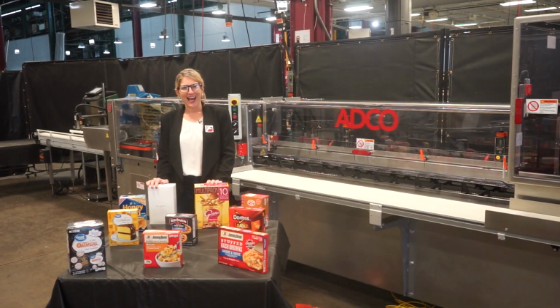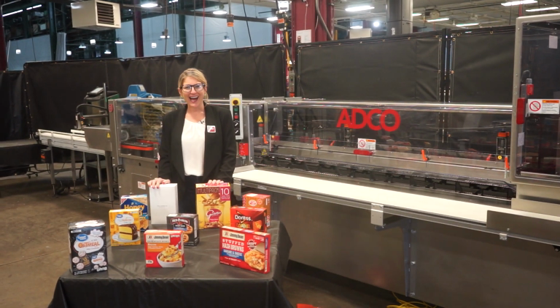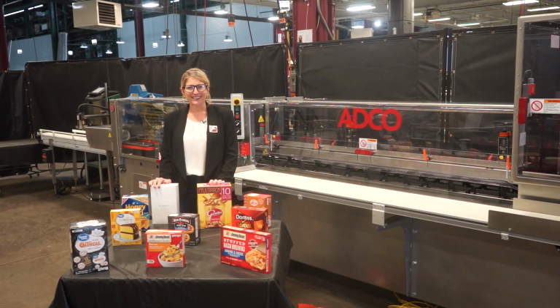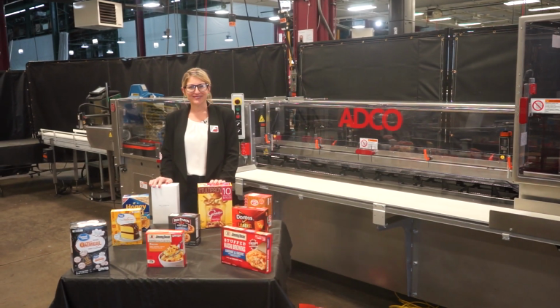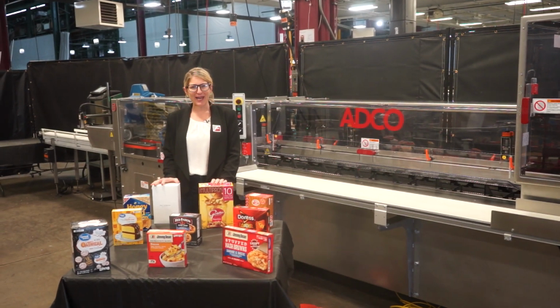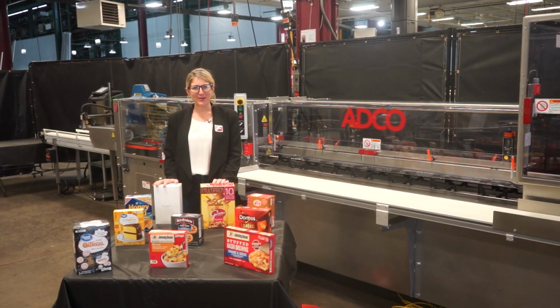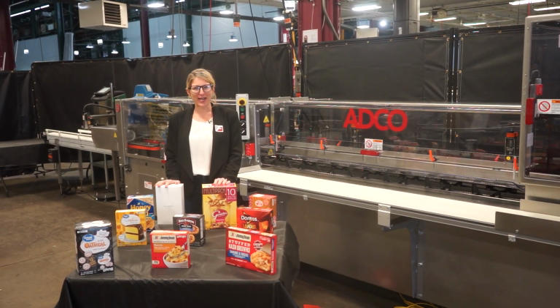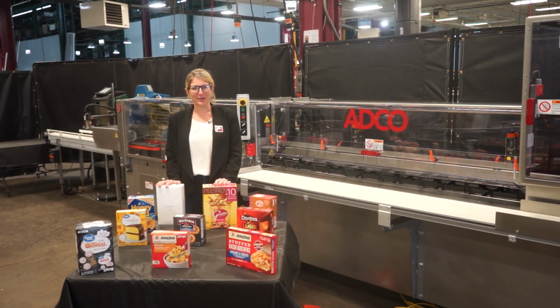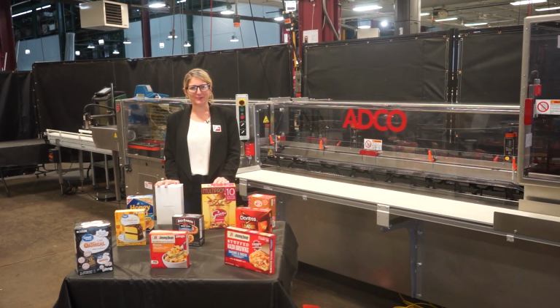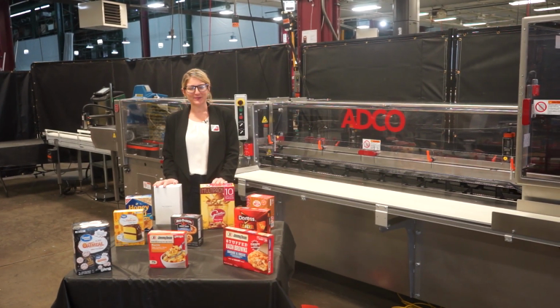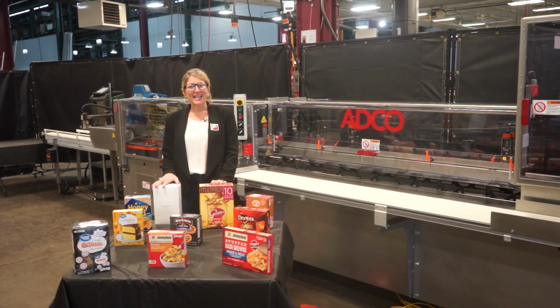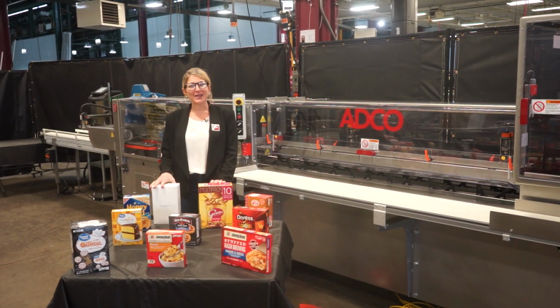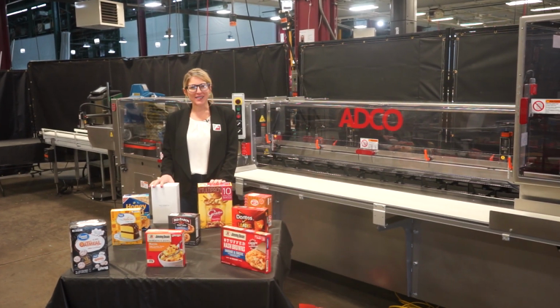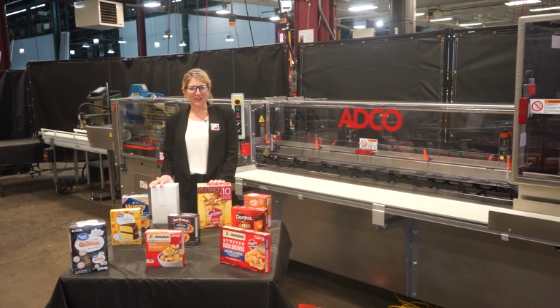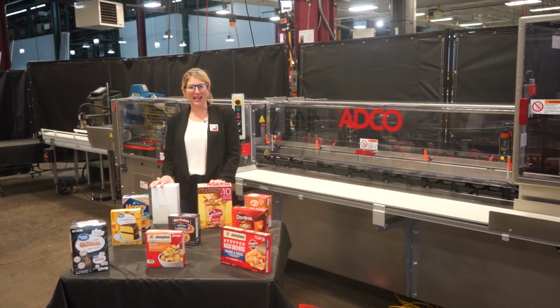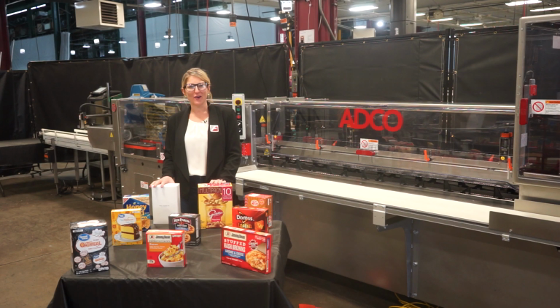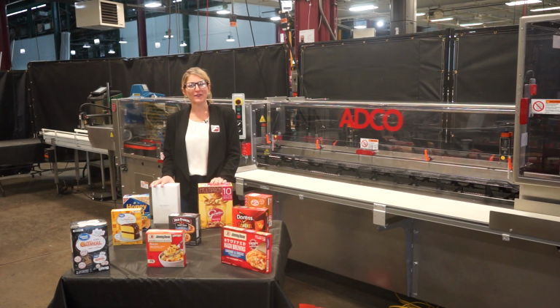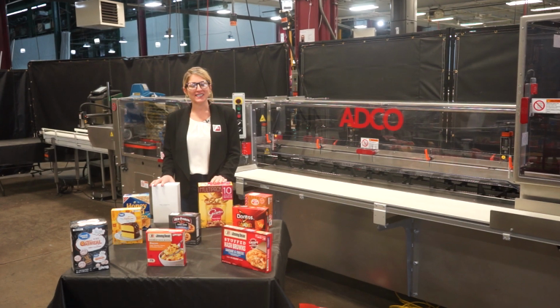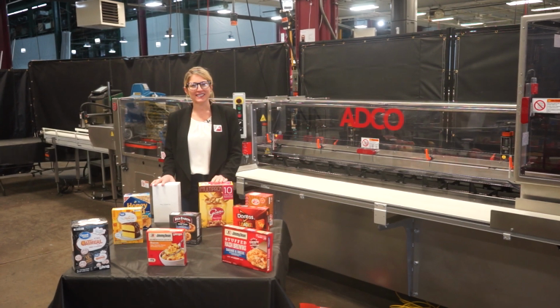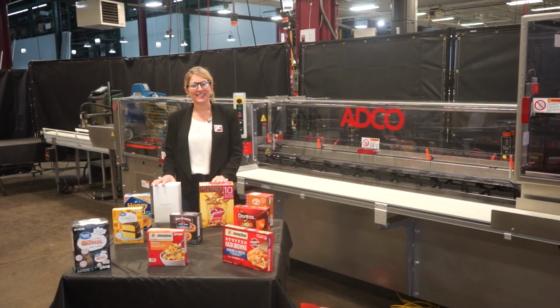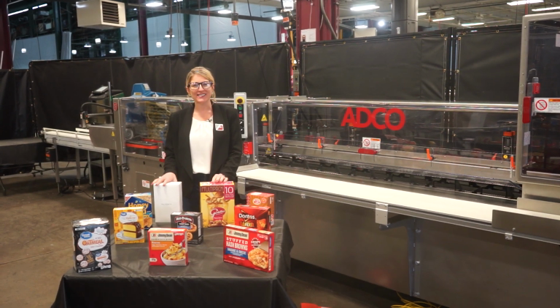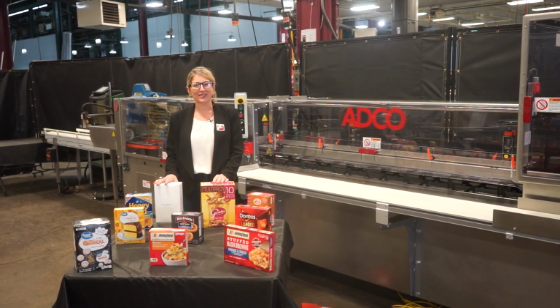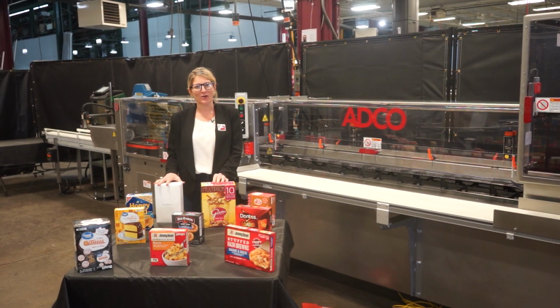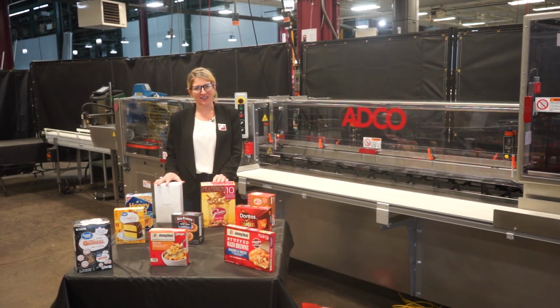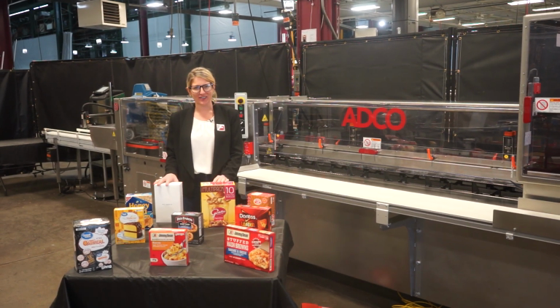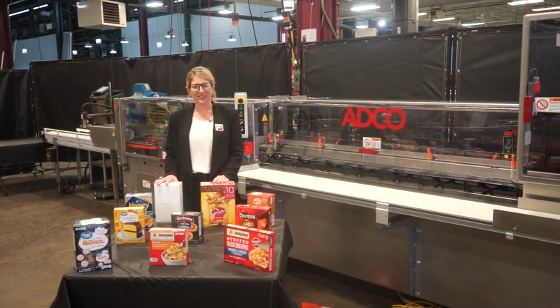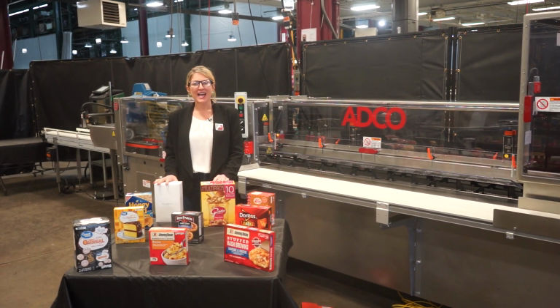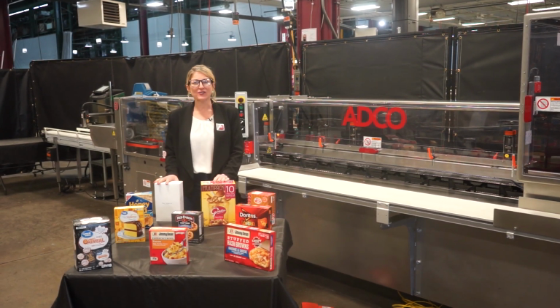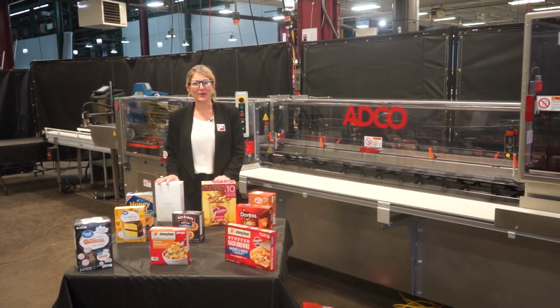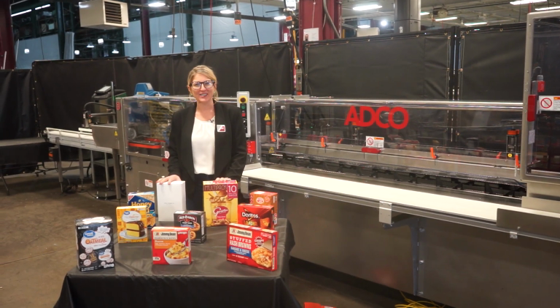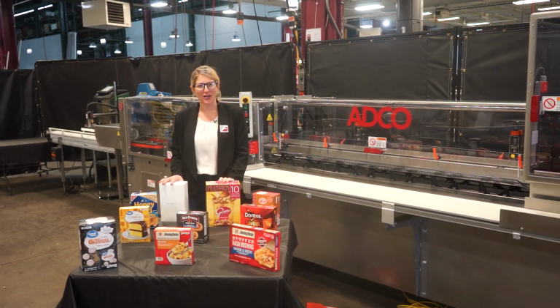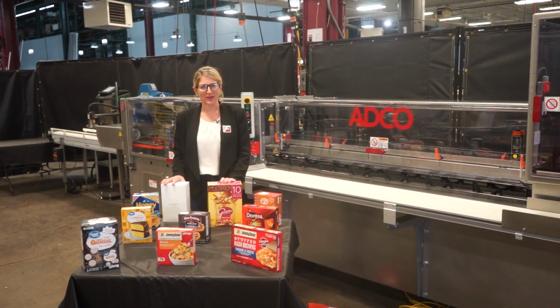Hi, I'm Katie with The Frame Group. Today we're cycling your ADCO 15D stainless steel horizontal cartoner integrated with an inkjet coater.